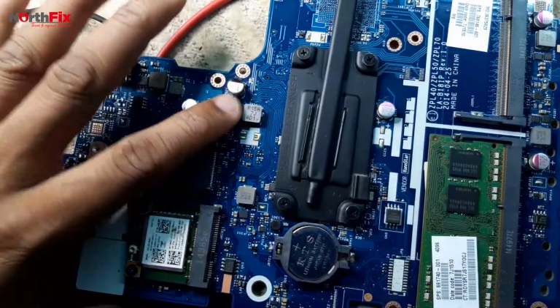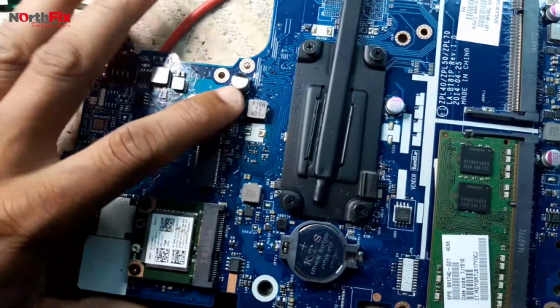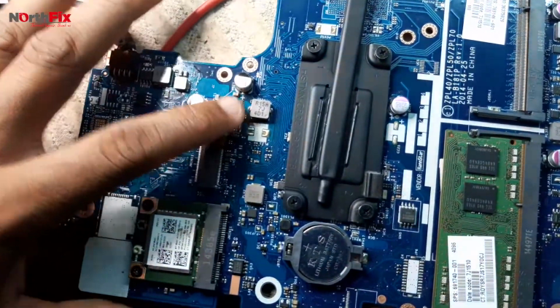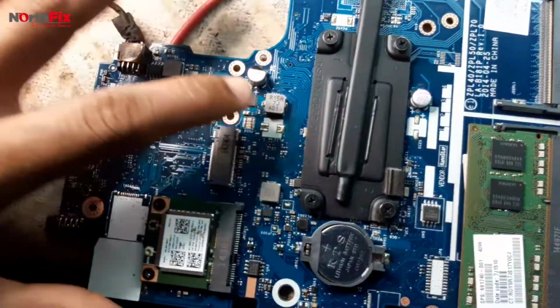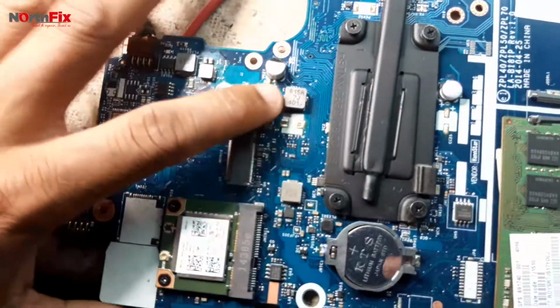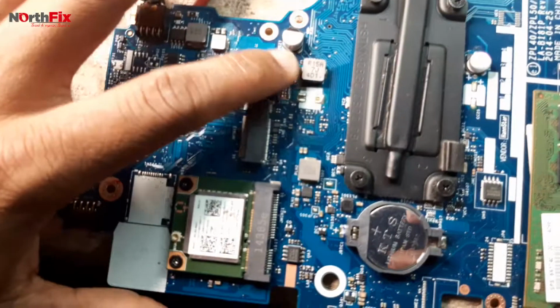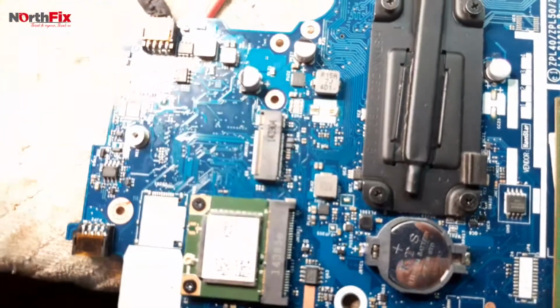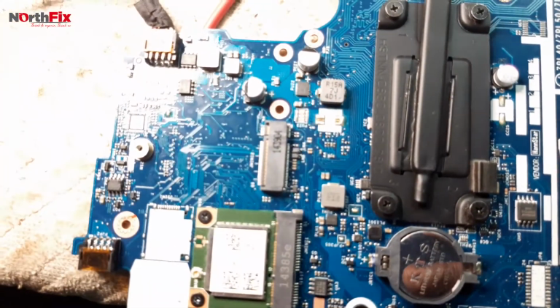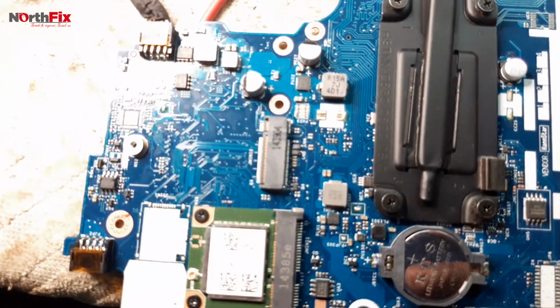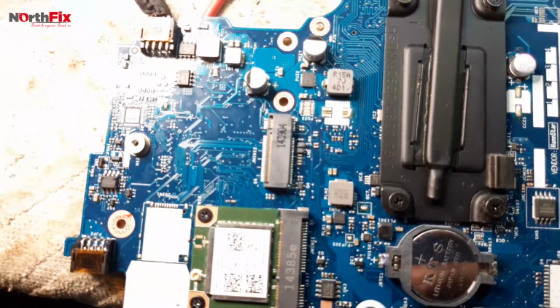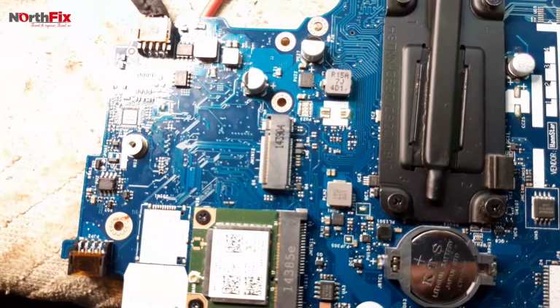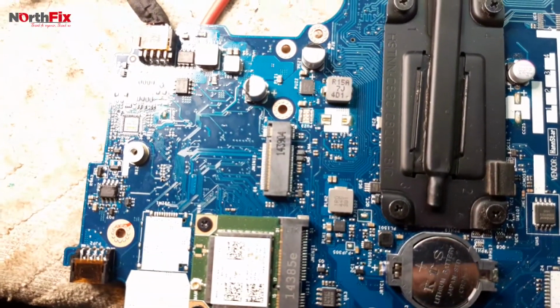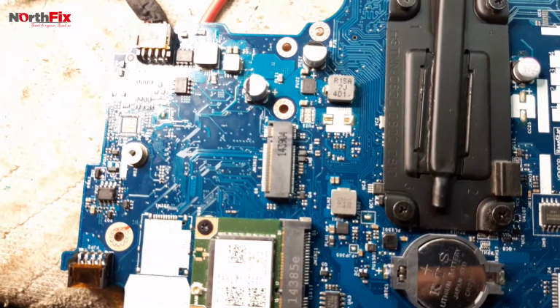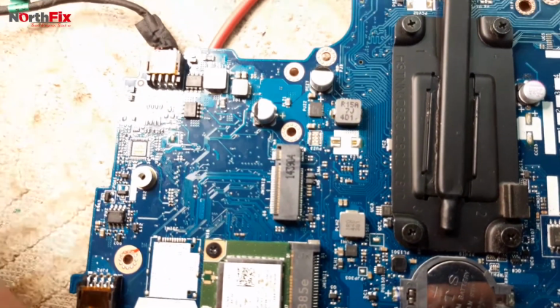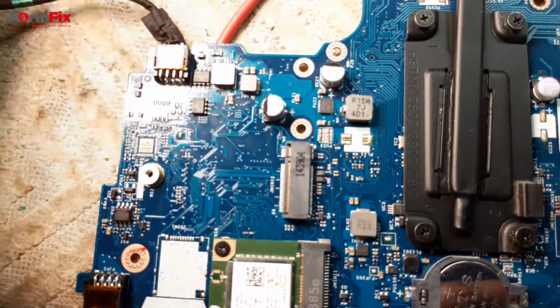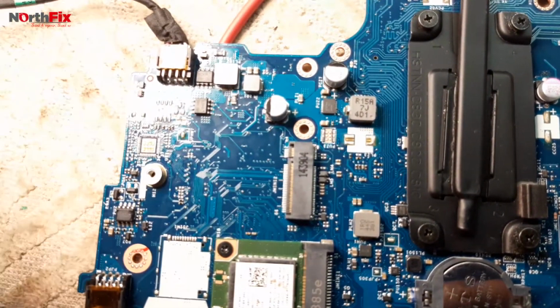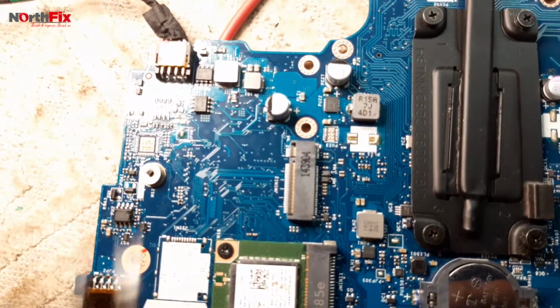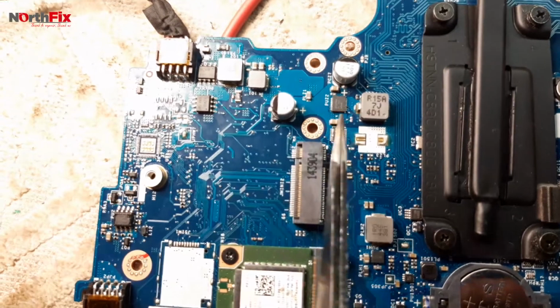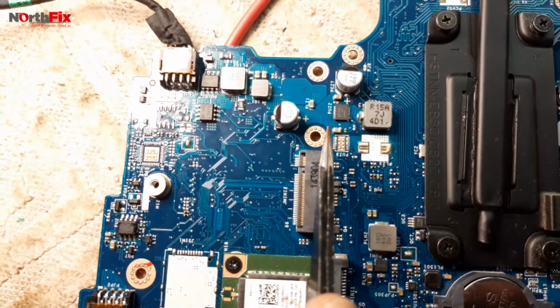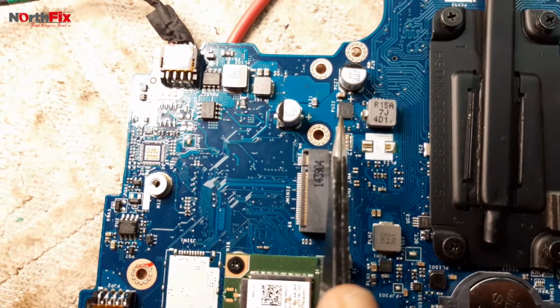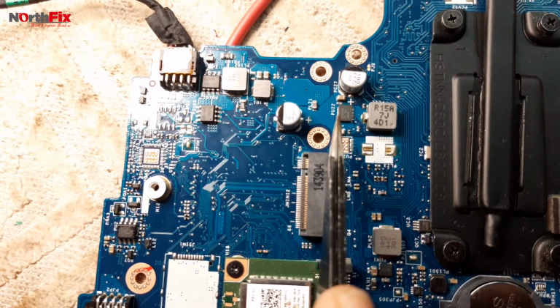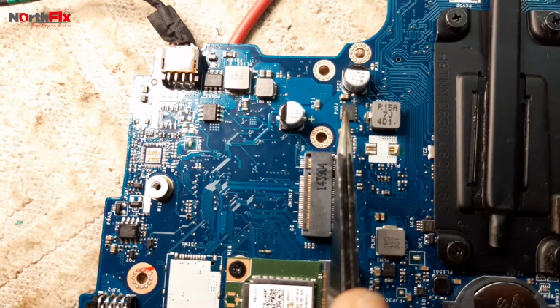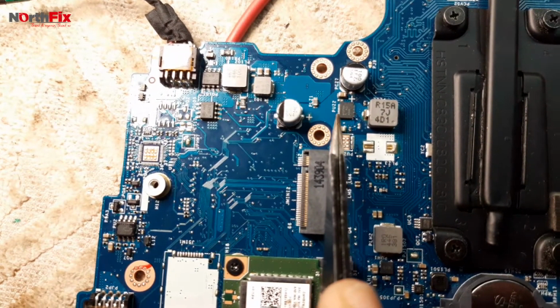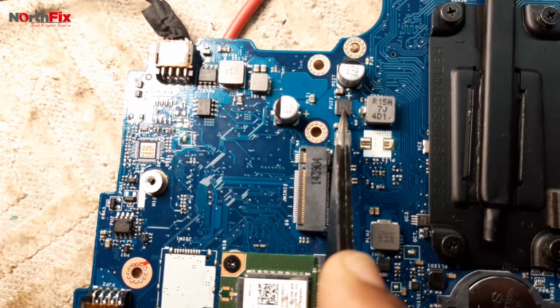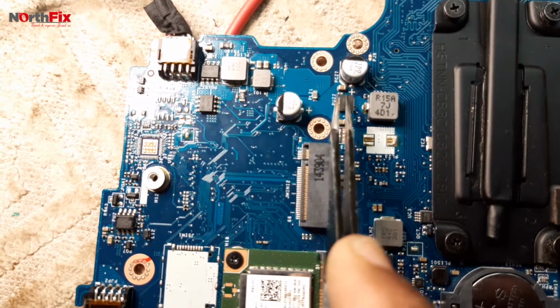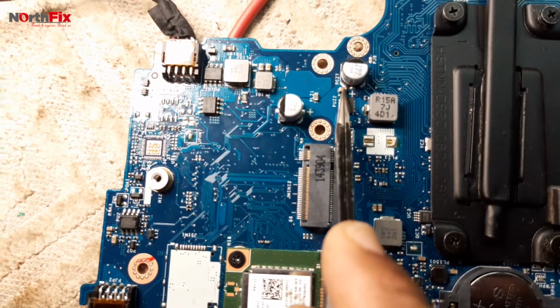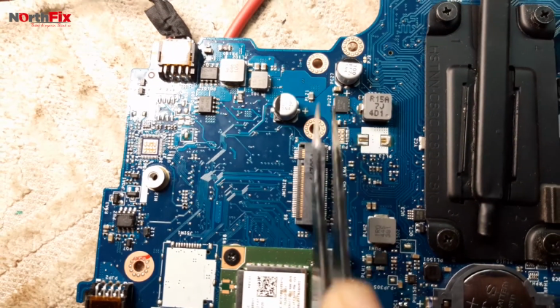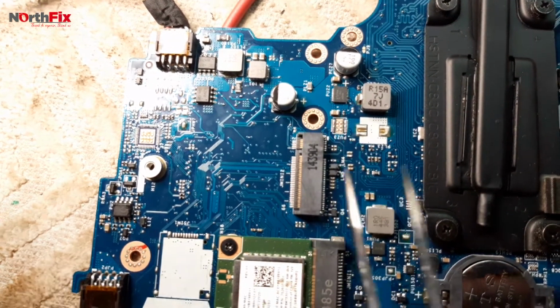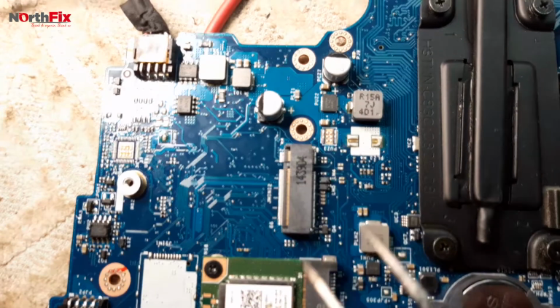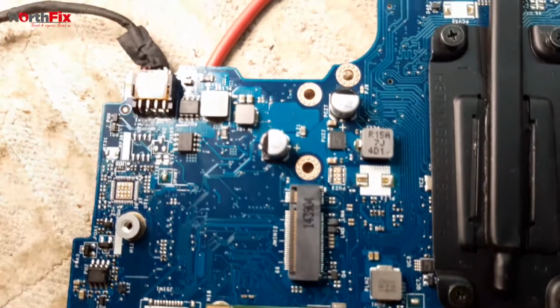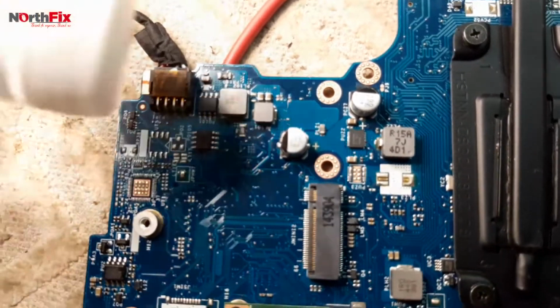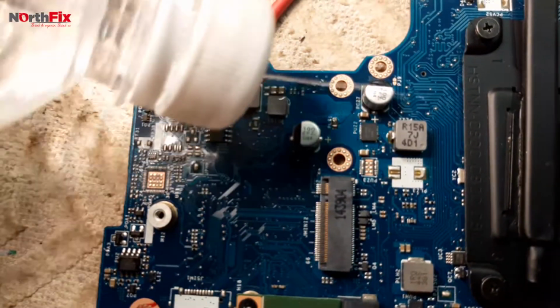Something is getting hot here. There are two capacitors here, this IC, and this capacitor. Let's add some alcohol to help locate the exact hot component.